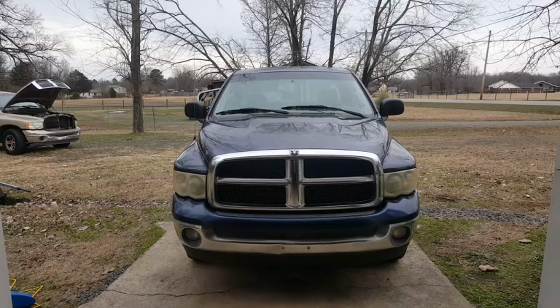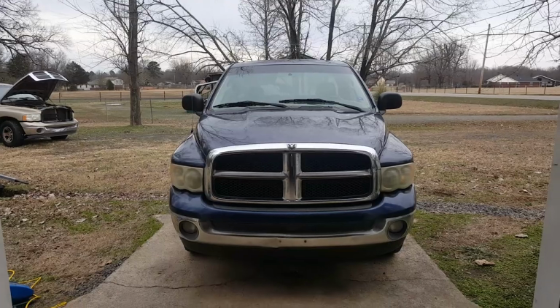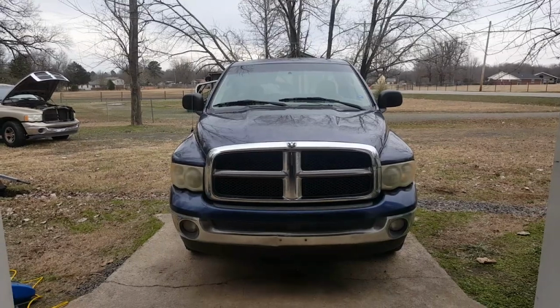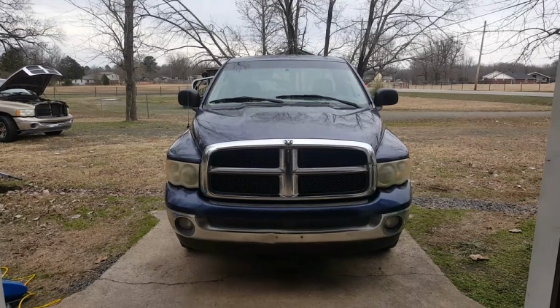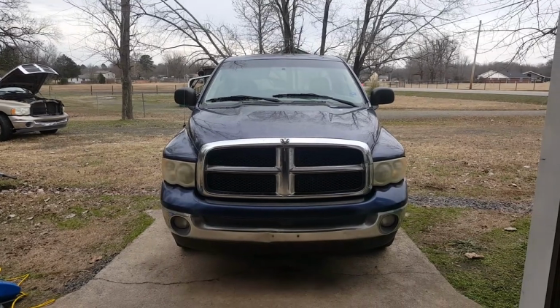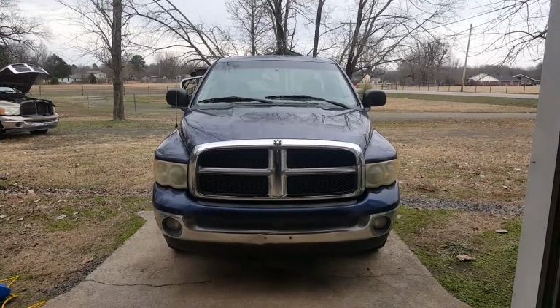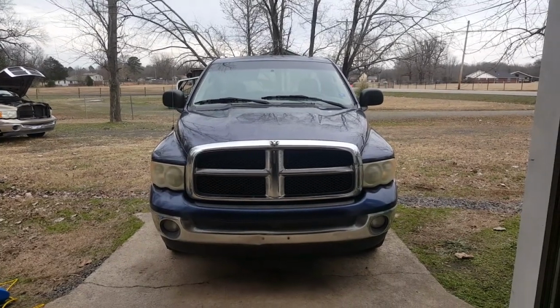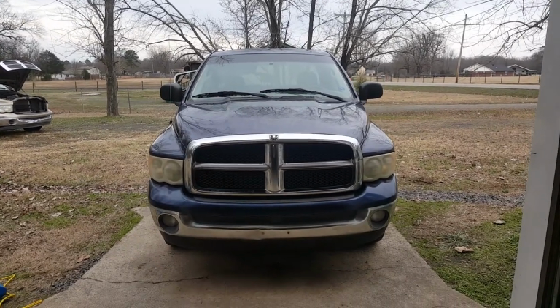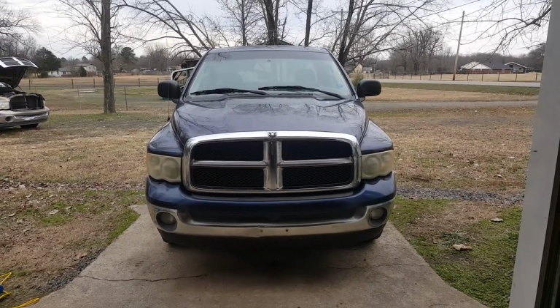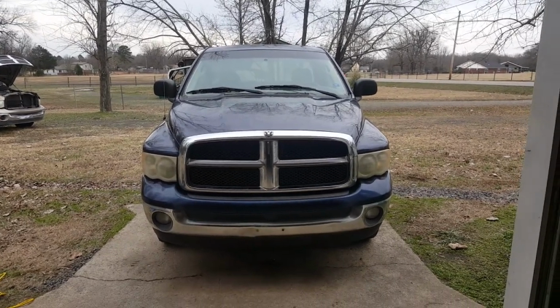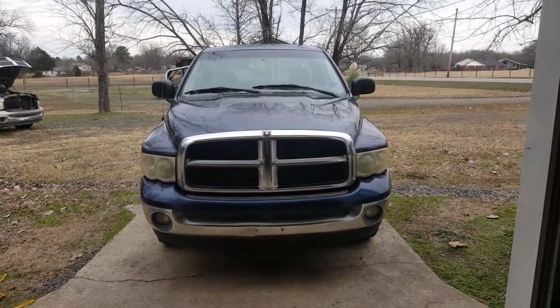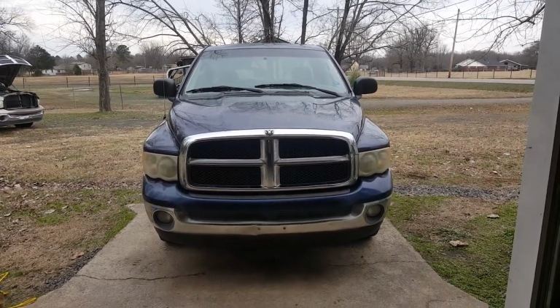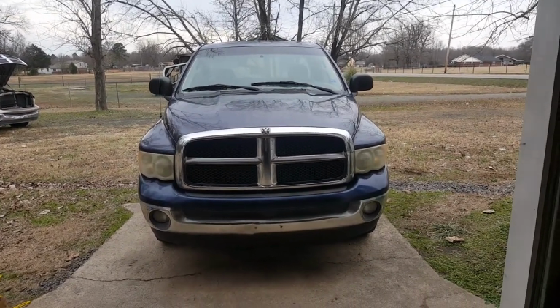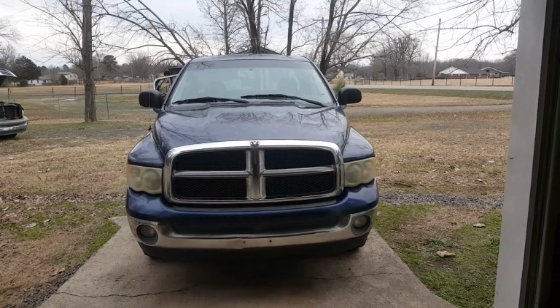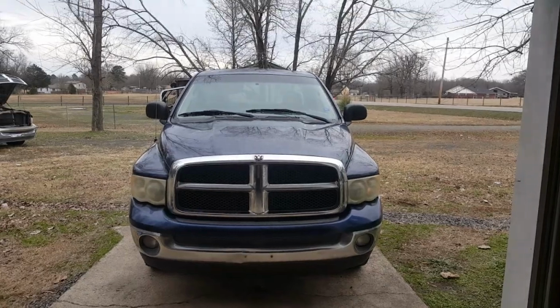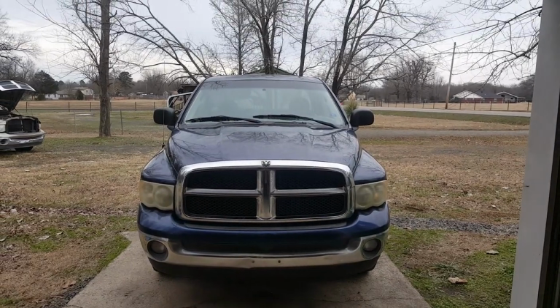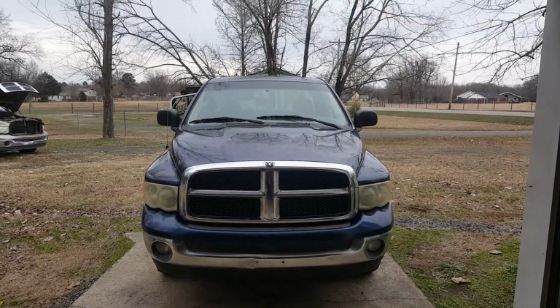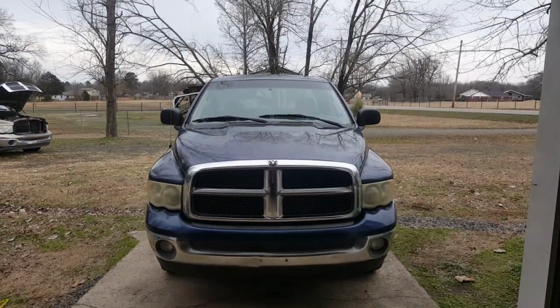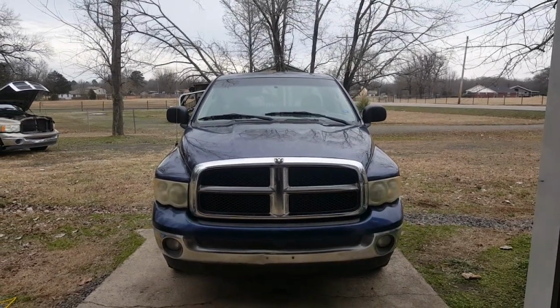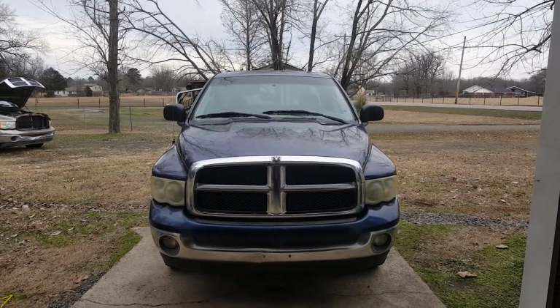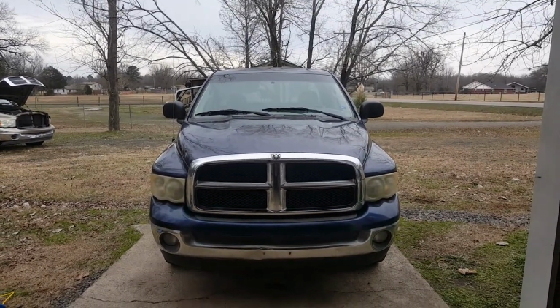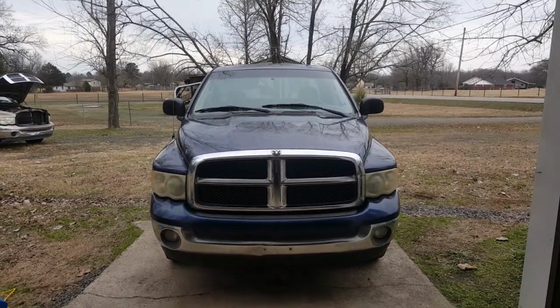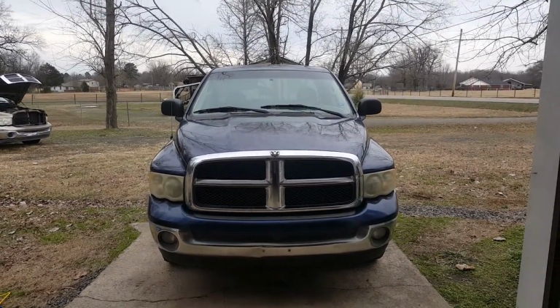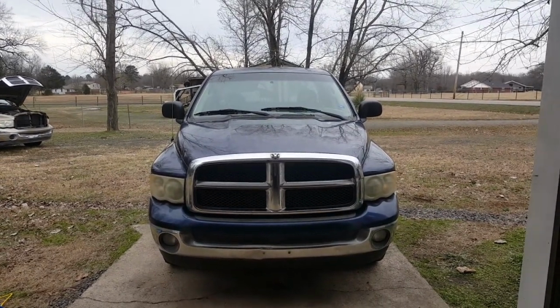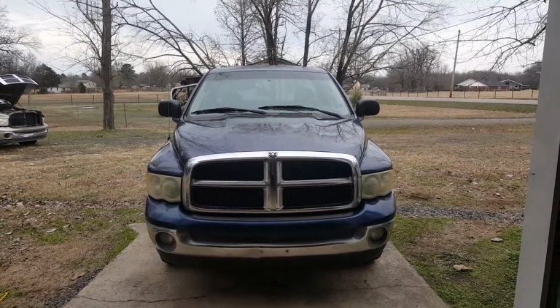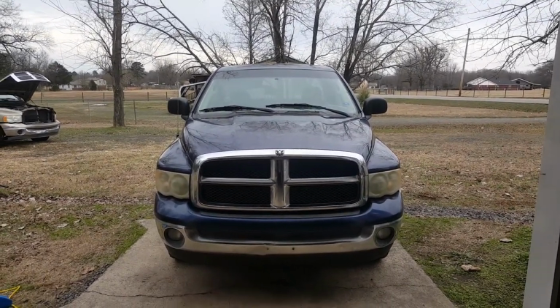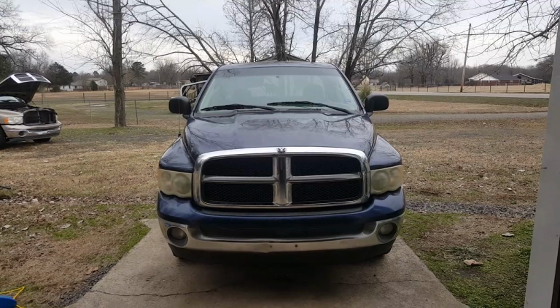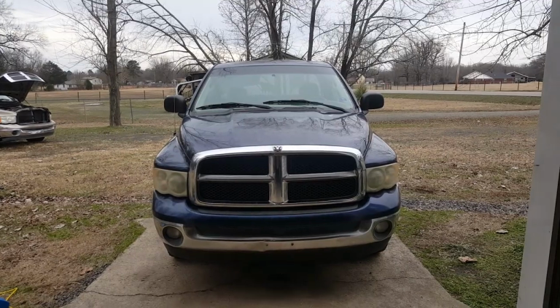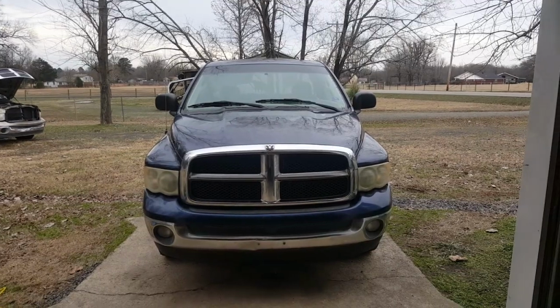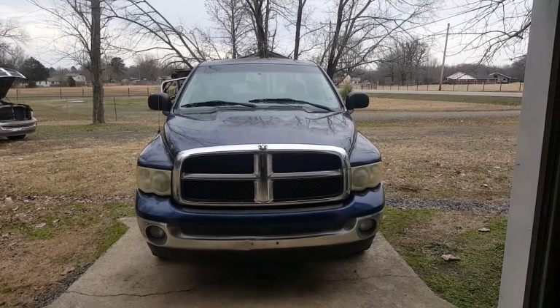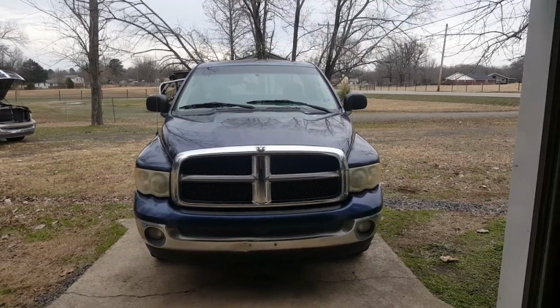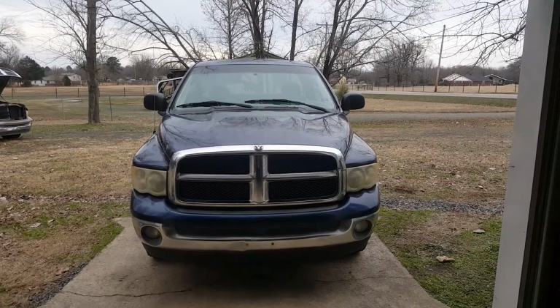I'm back working on my 2003 Ram 1500 where we're going to be replacing the front wheel bearings. It's a two-wheel drive — if you have a four-wheel drive it's going to be a little bit different.